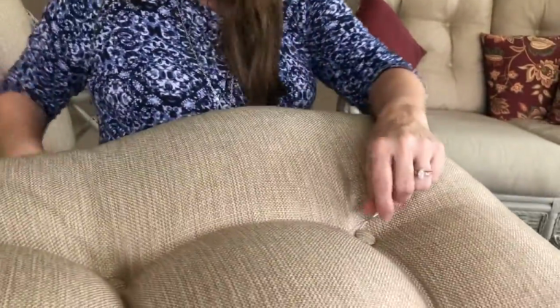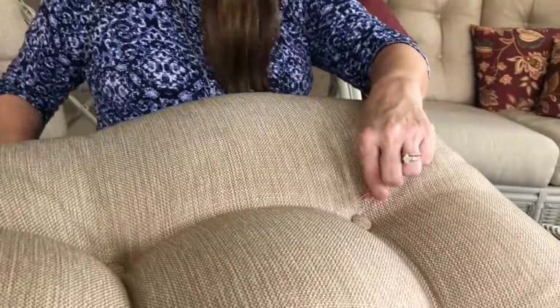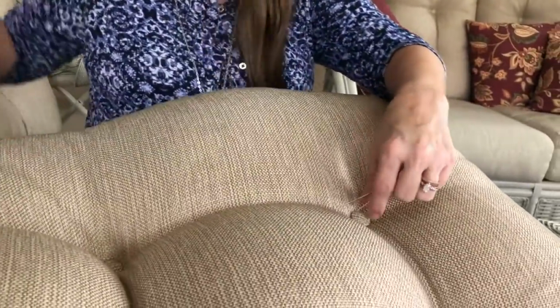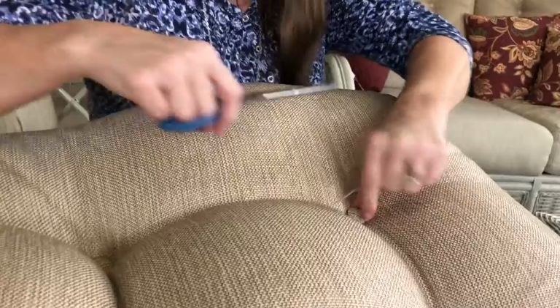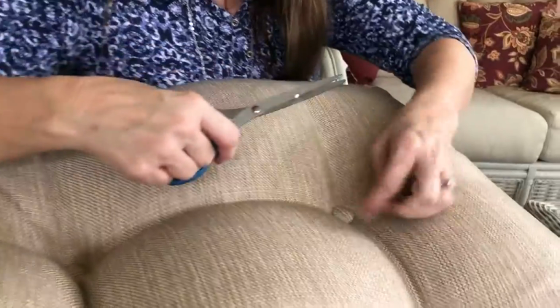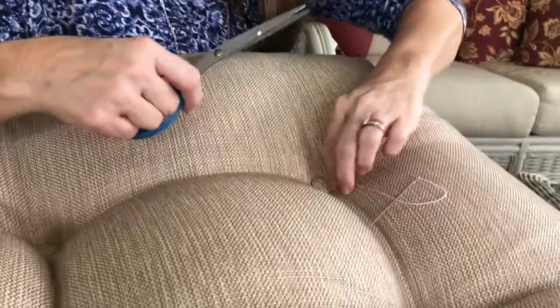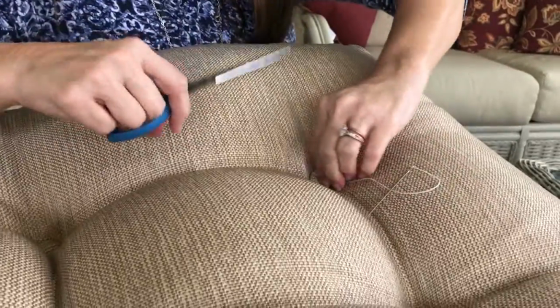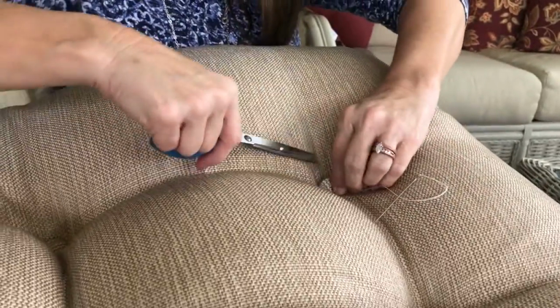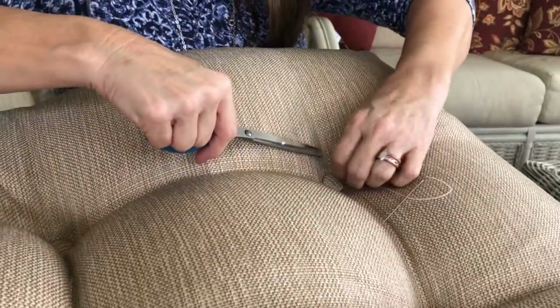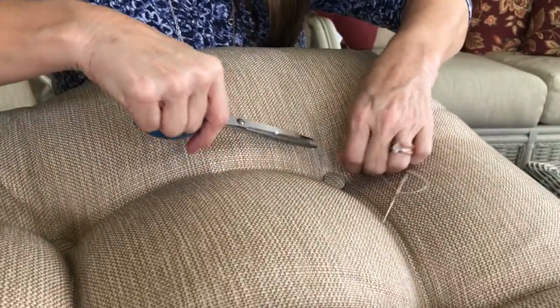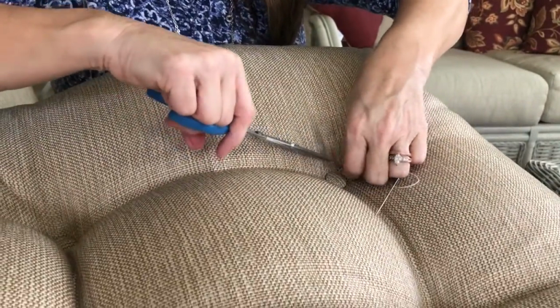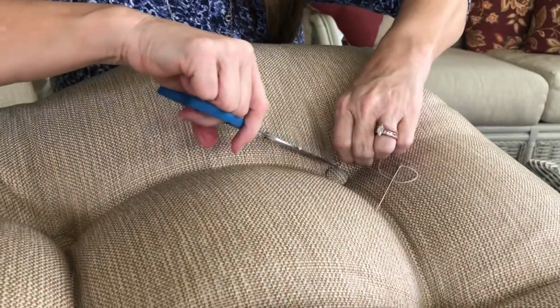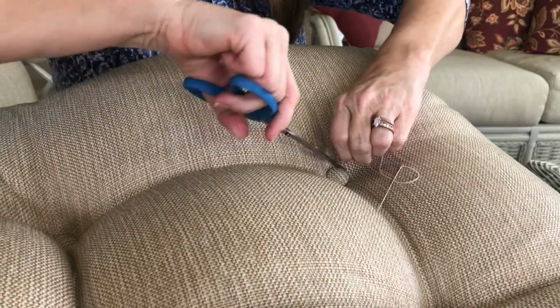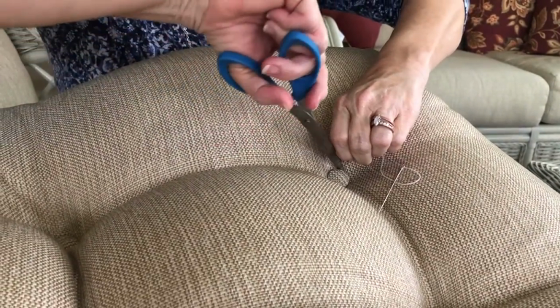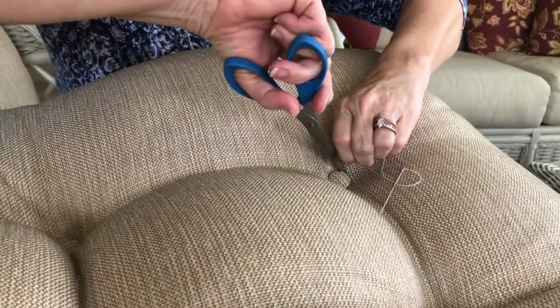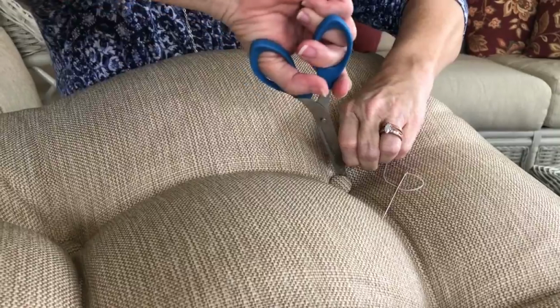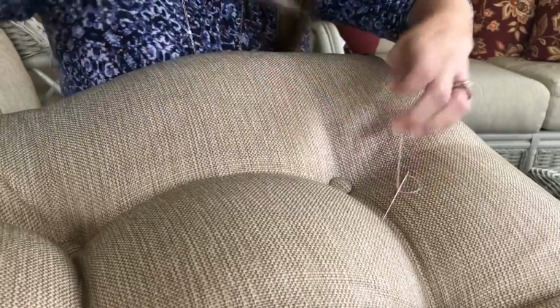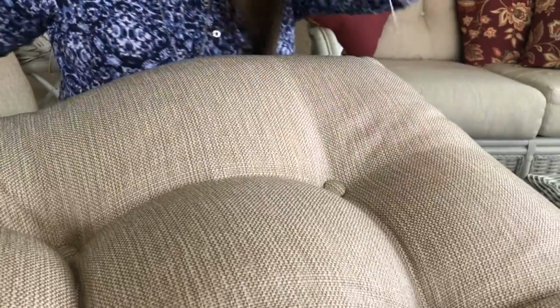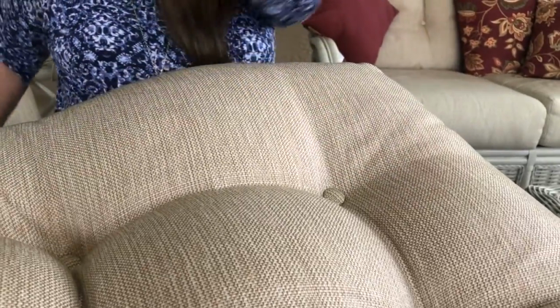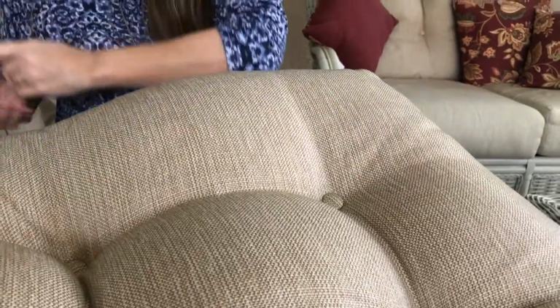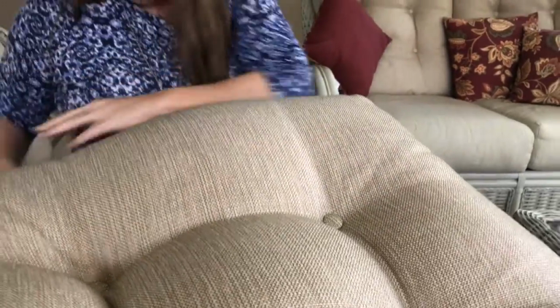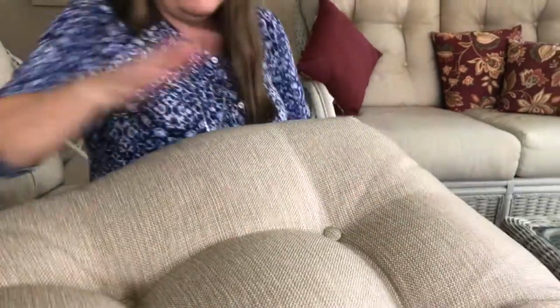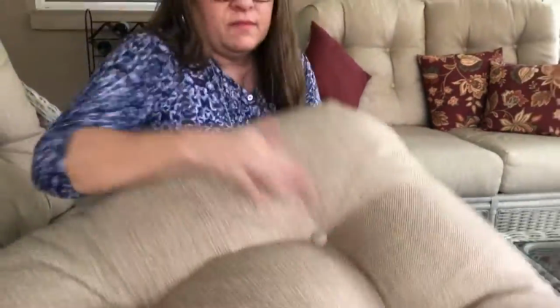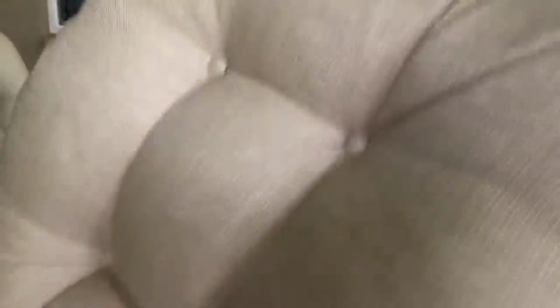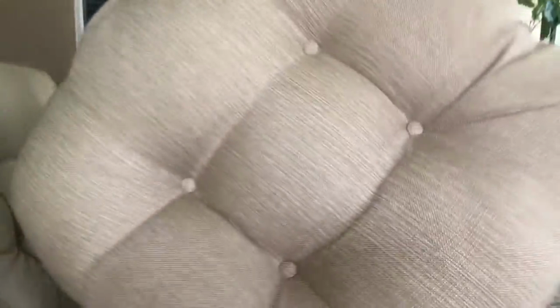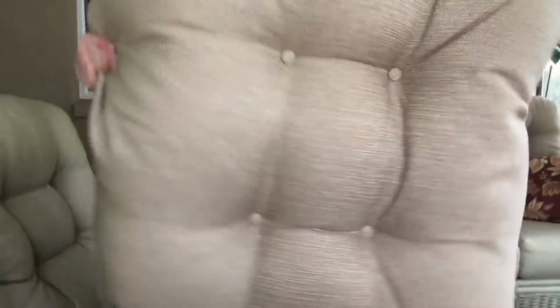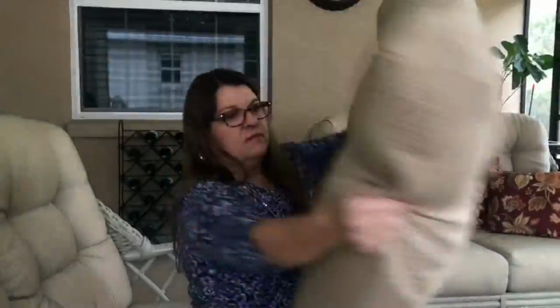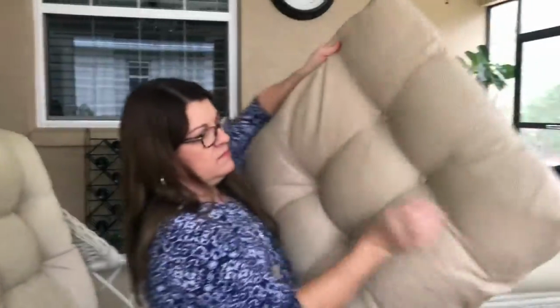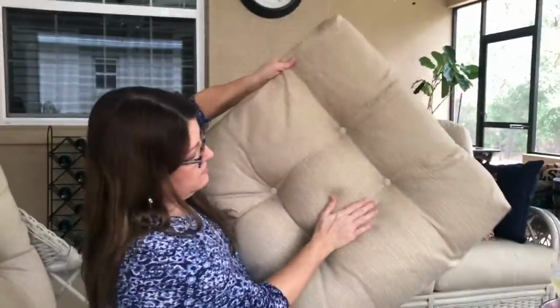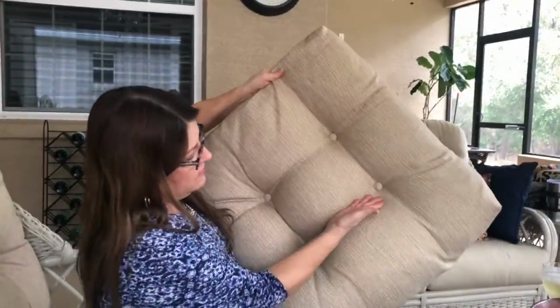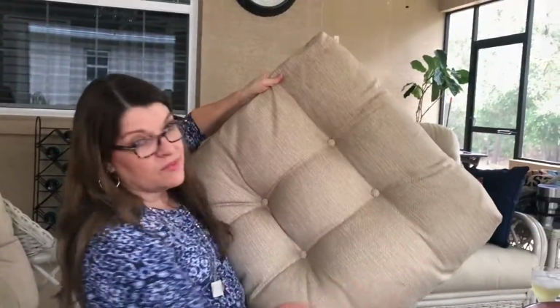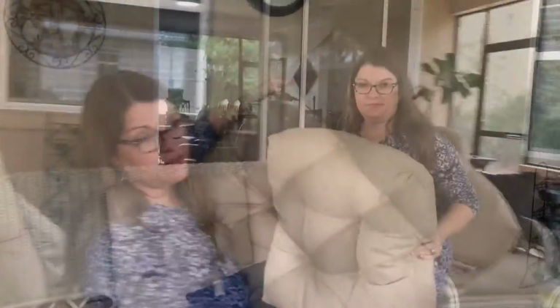I clip my threads. All done — cushion repaired, tufted on both sides.